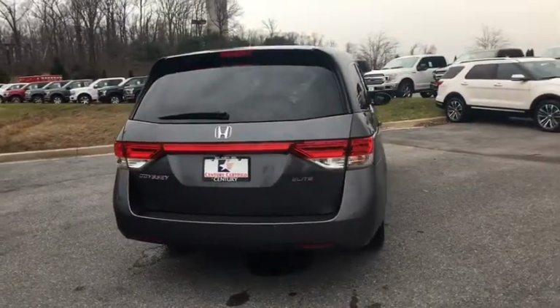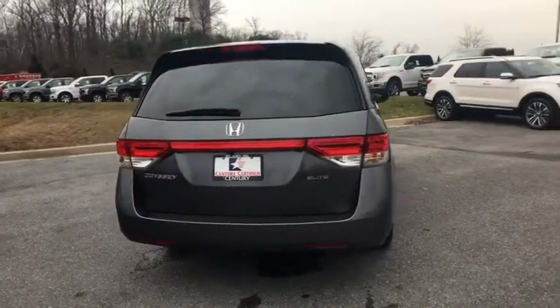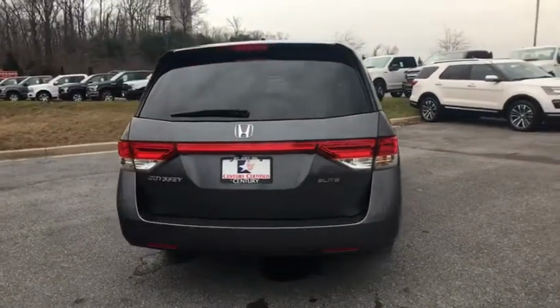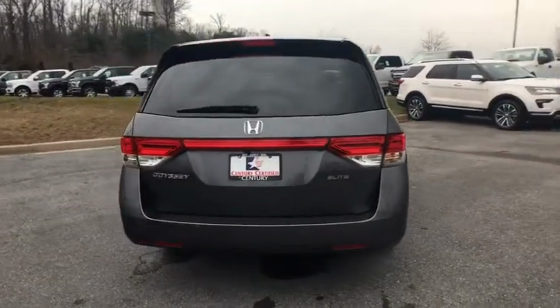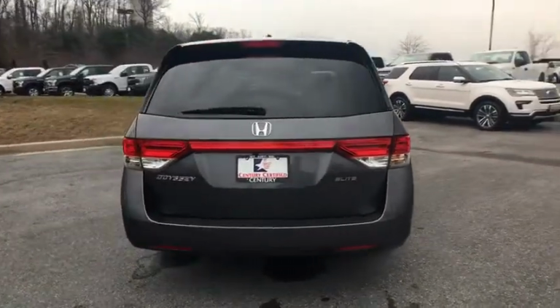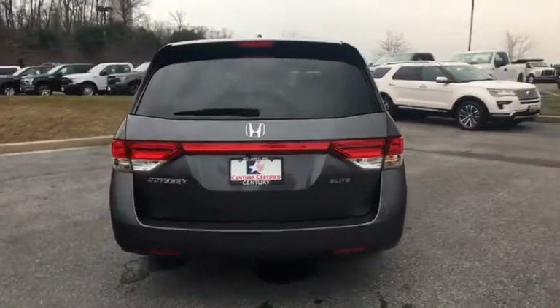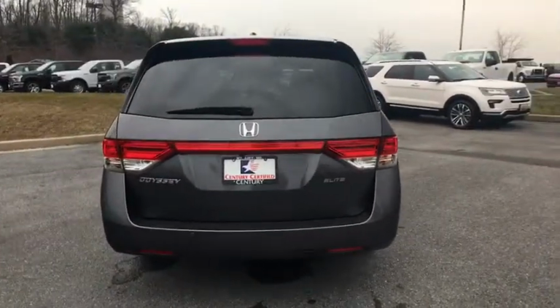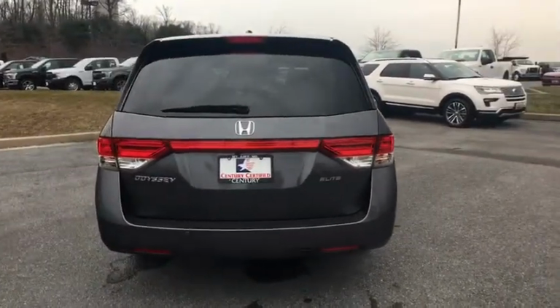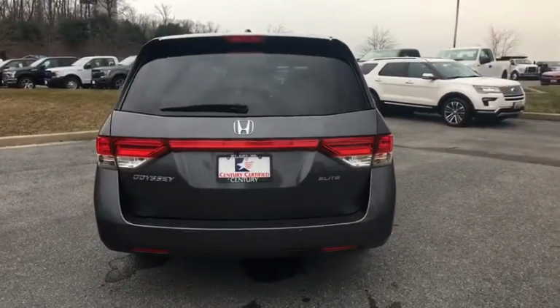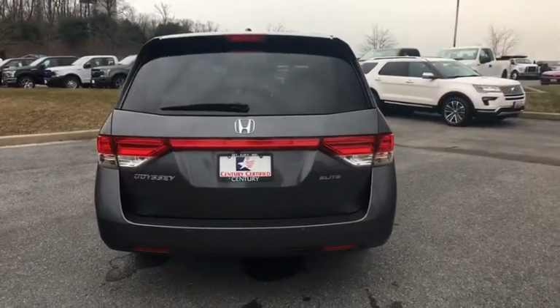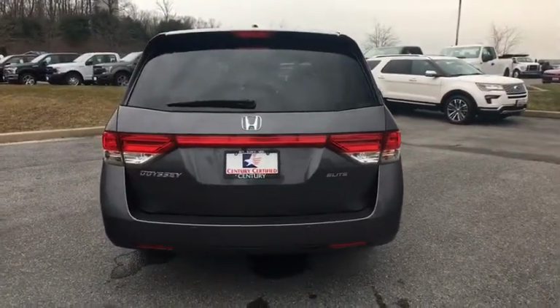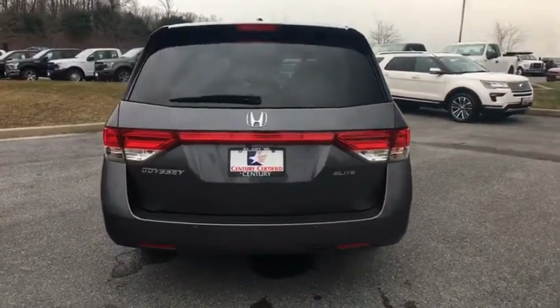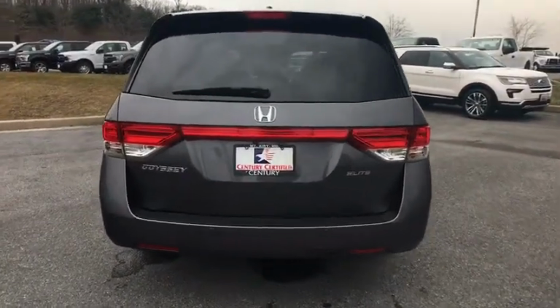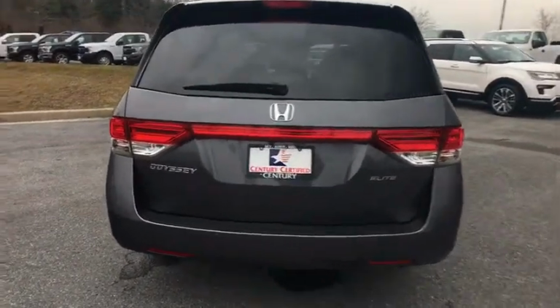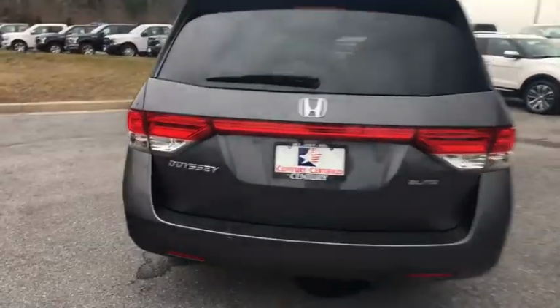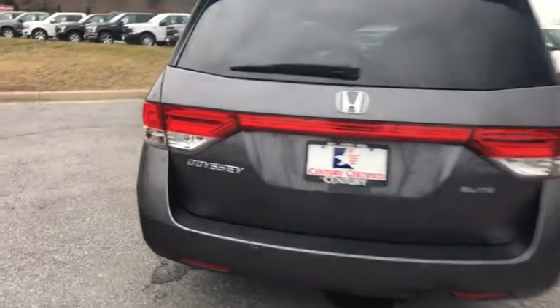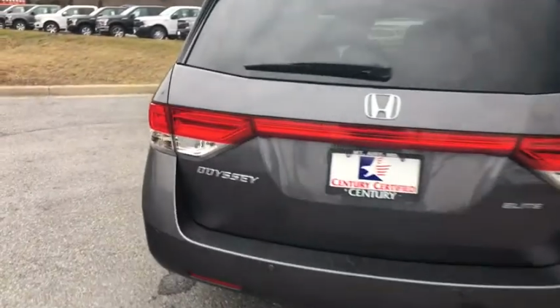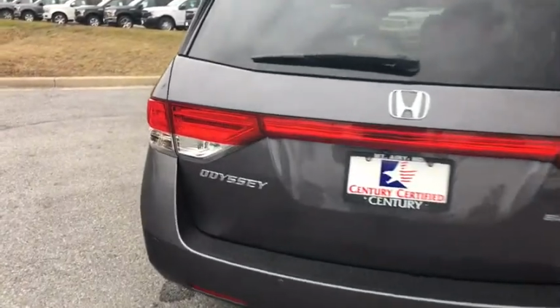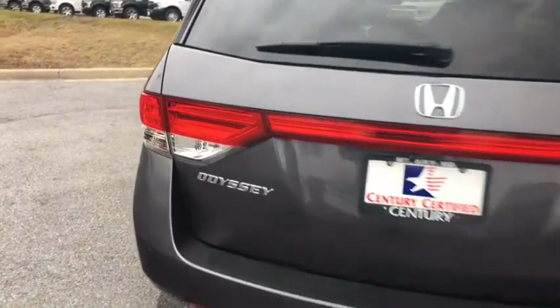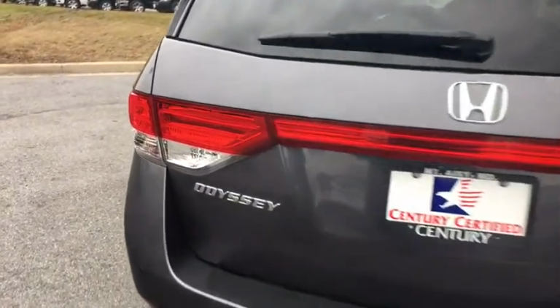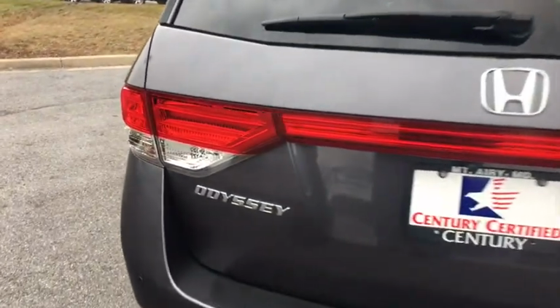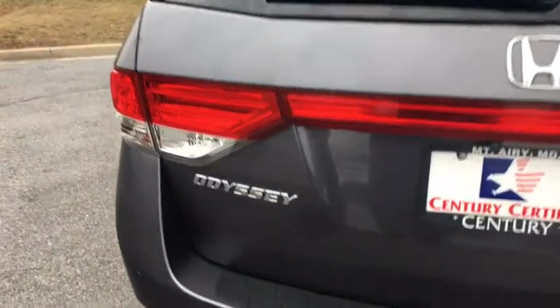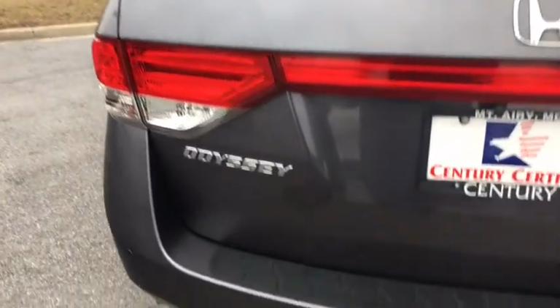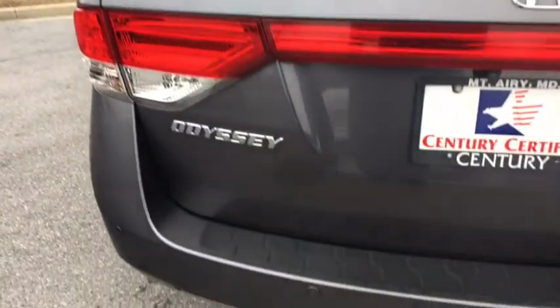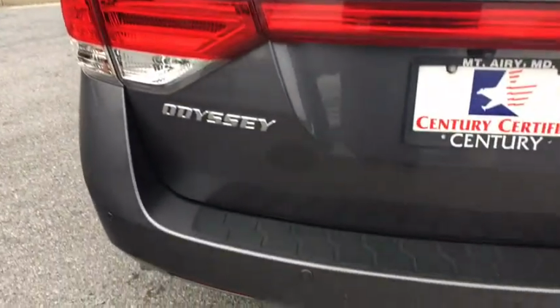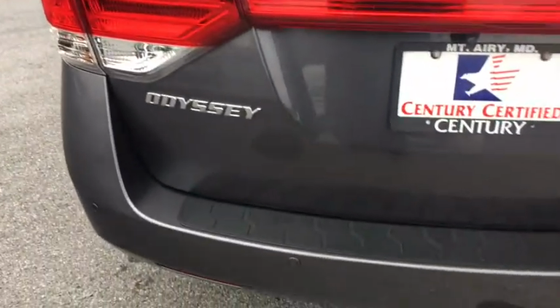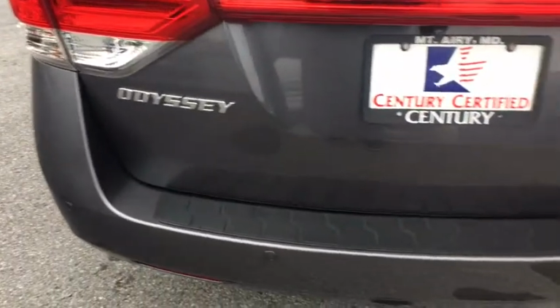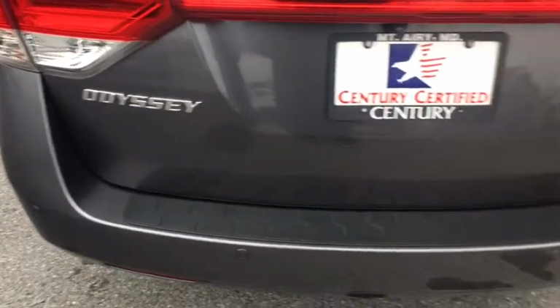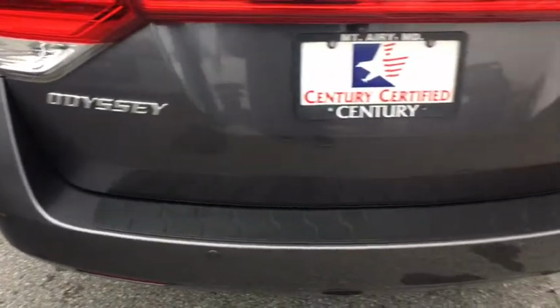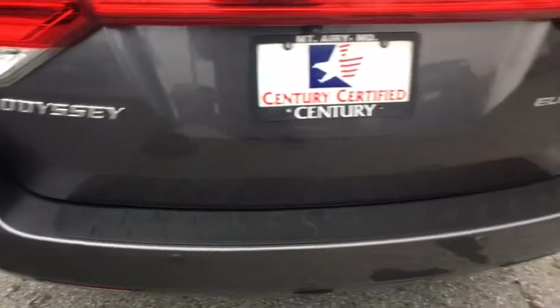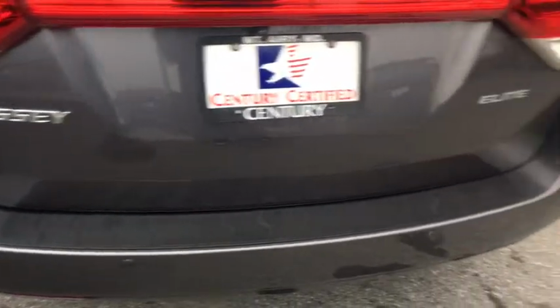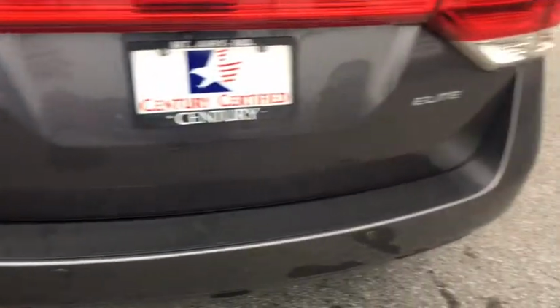Lane departure warning, backup camera, leather-wrapped steering wheel, front wheel drive, compass, fog lights, outside temperature gauge, tinted glass.